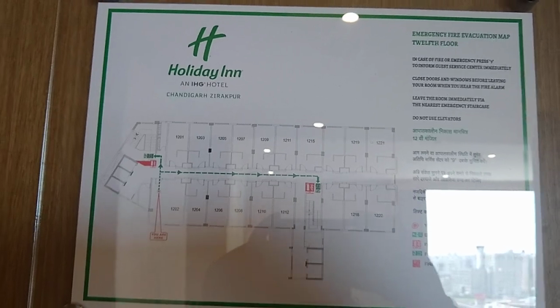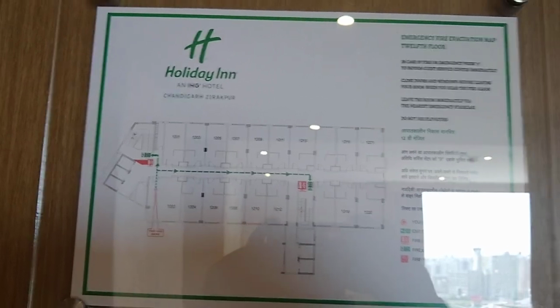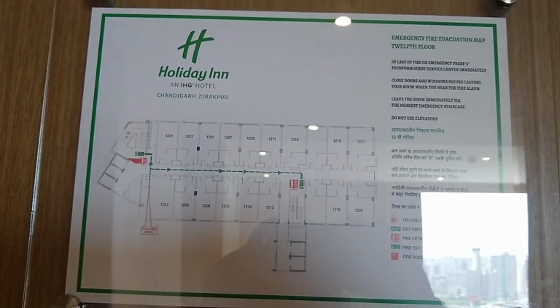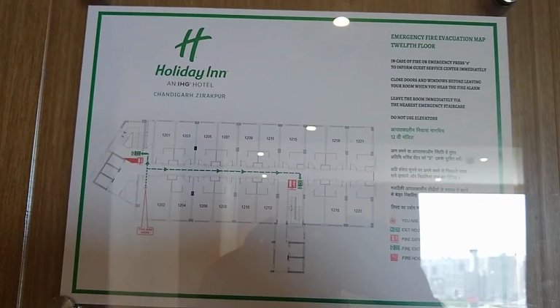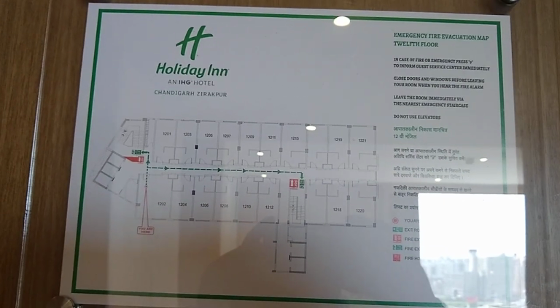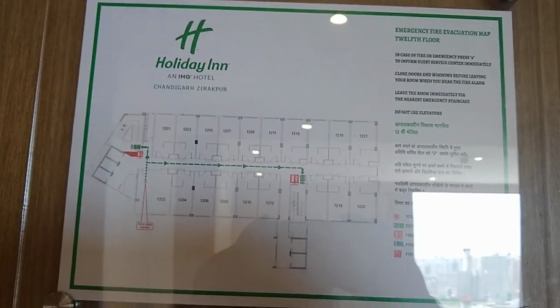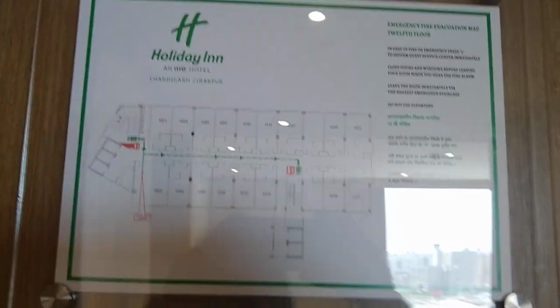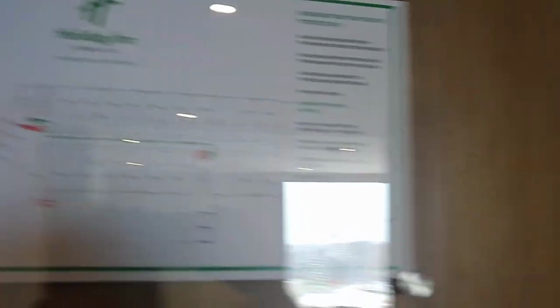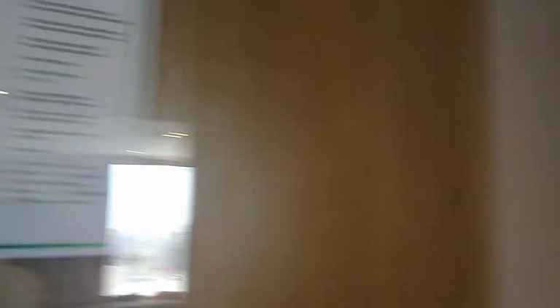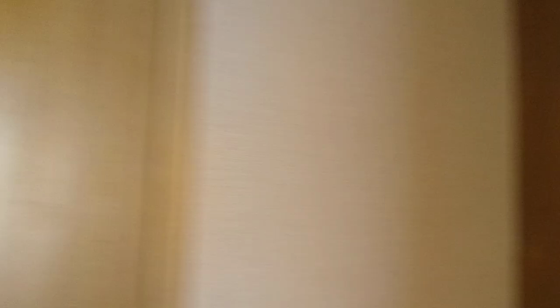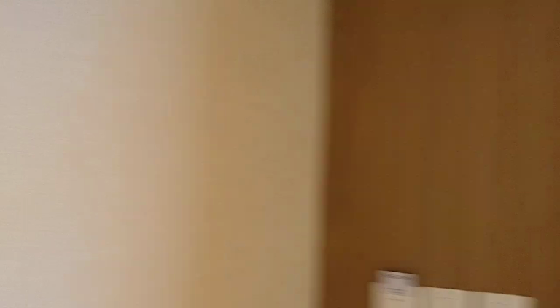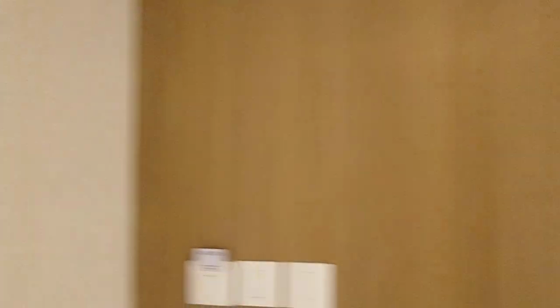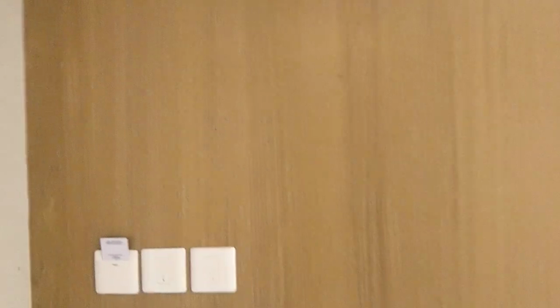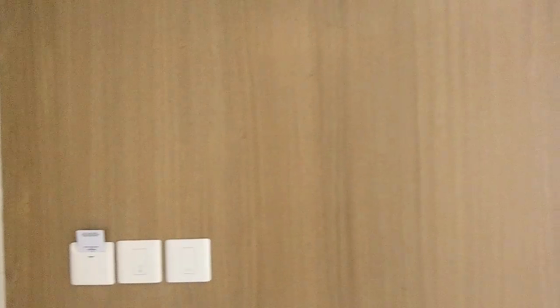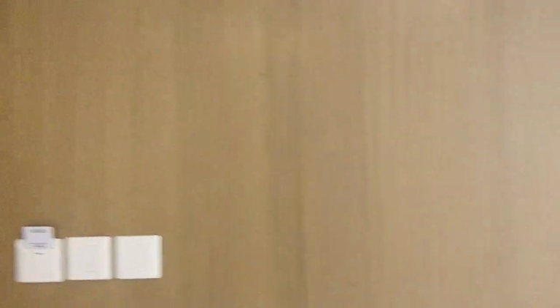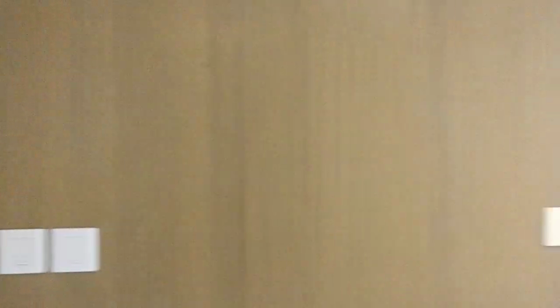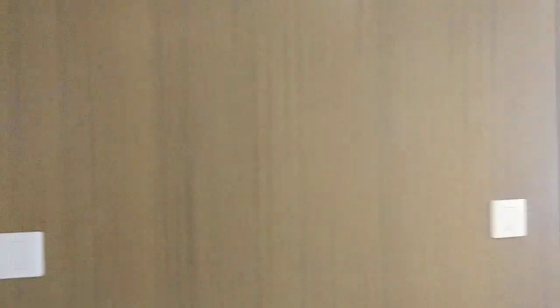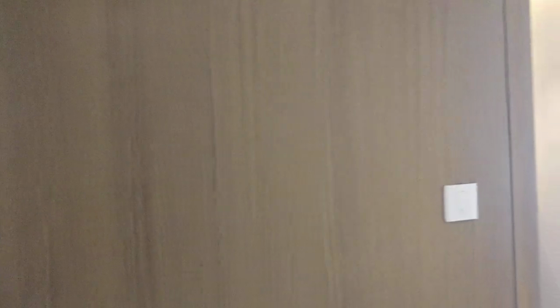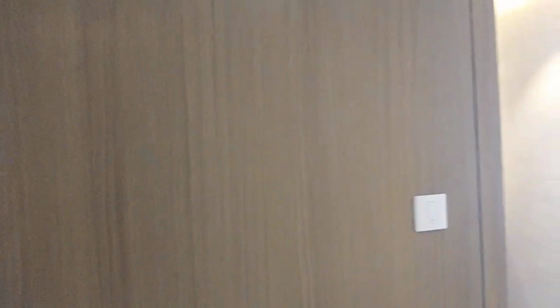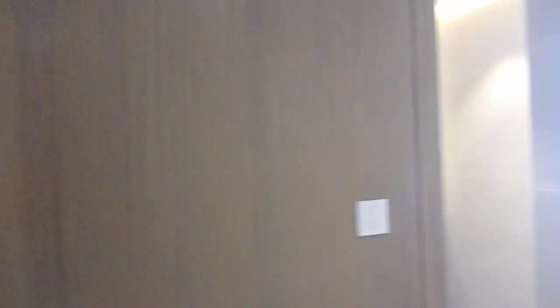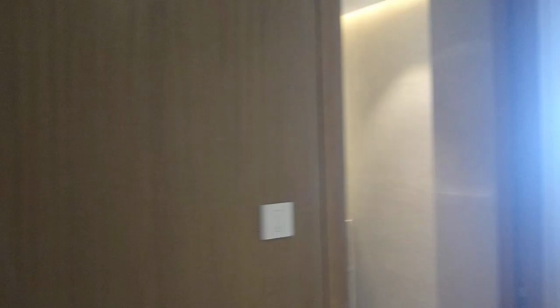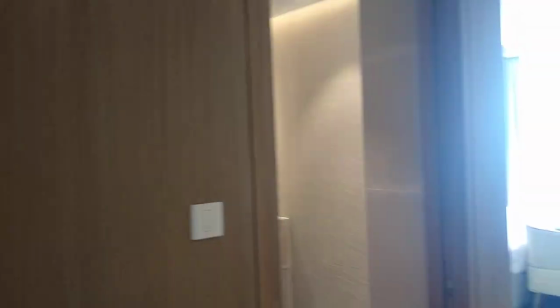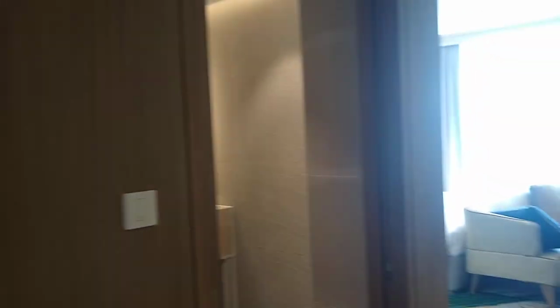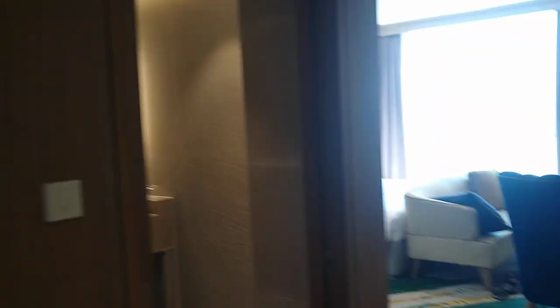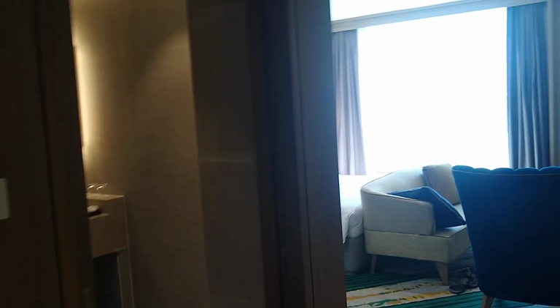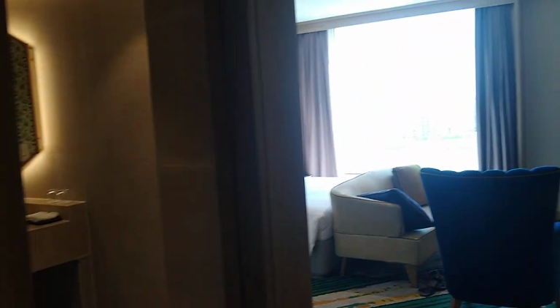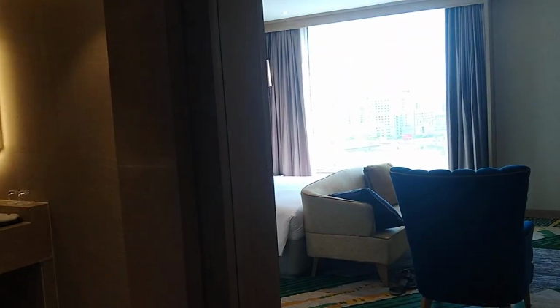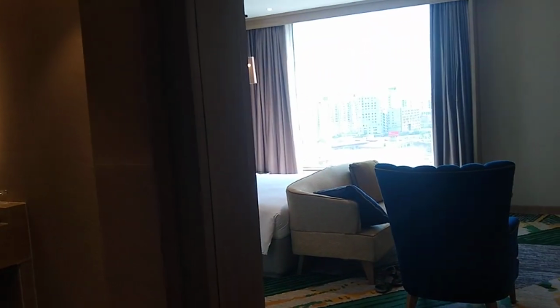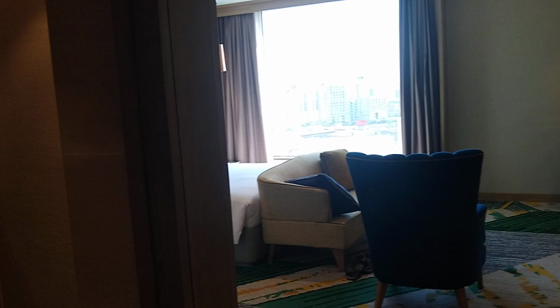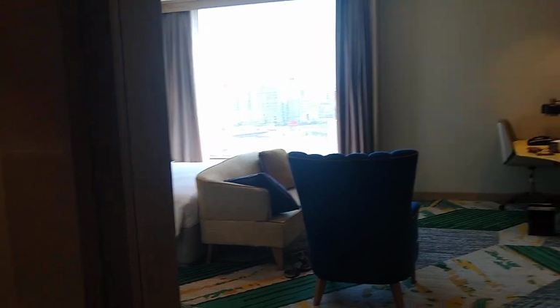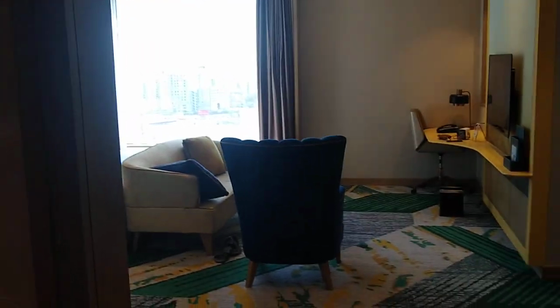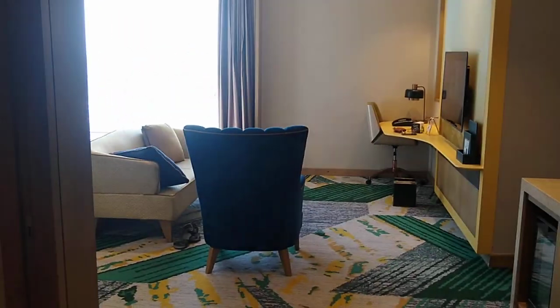This is Holiday Inn Ziragpur, Junior Street Room. This is the third highest category room available at Holiday Inn Ziragpur.